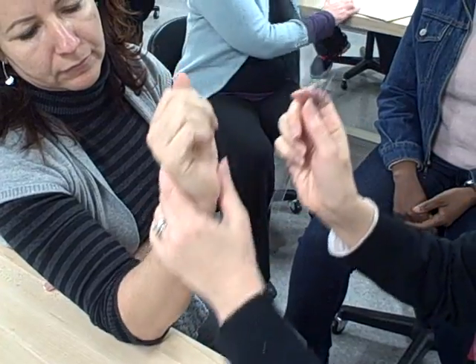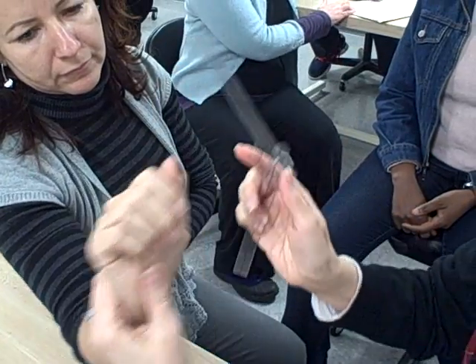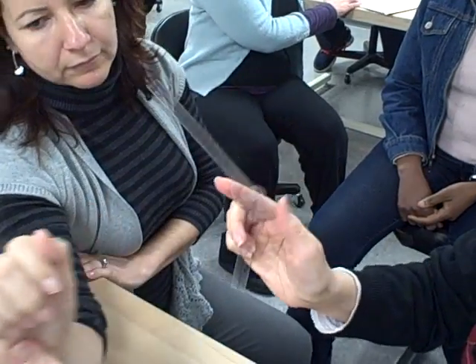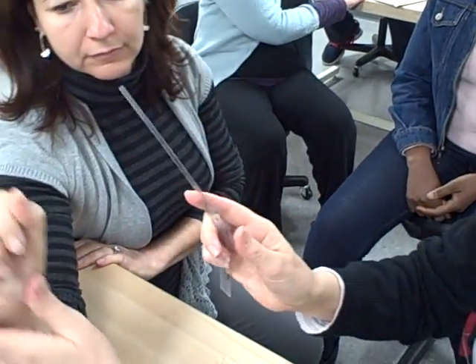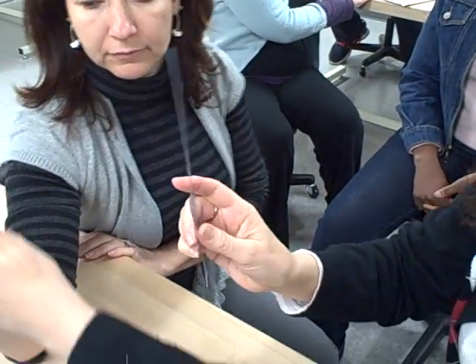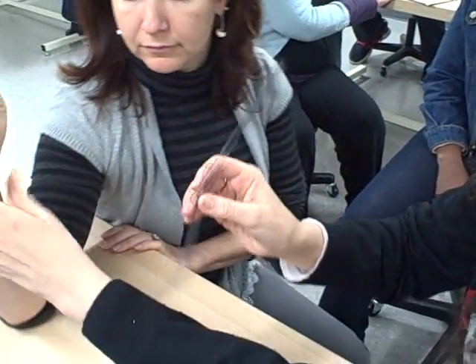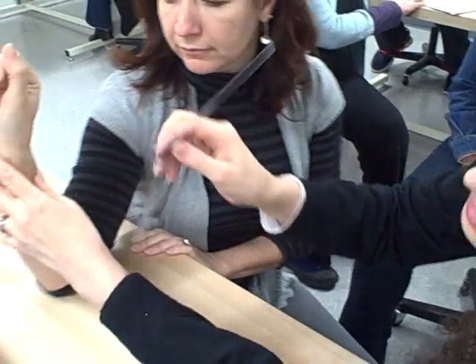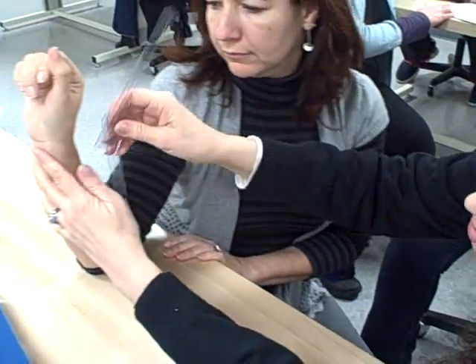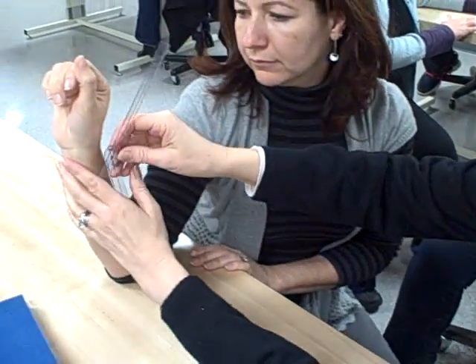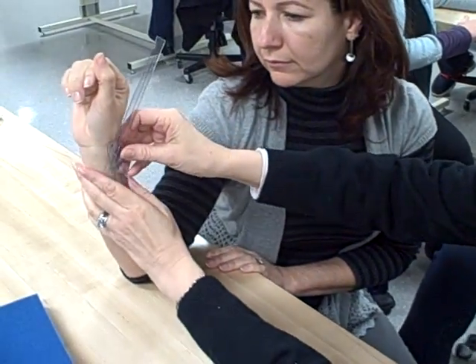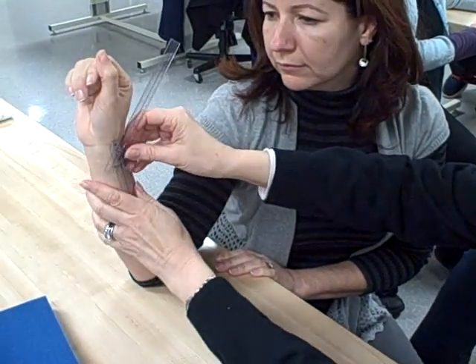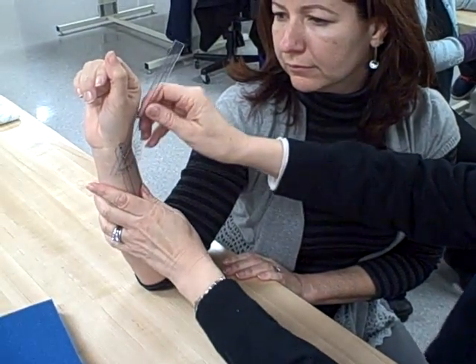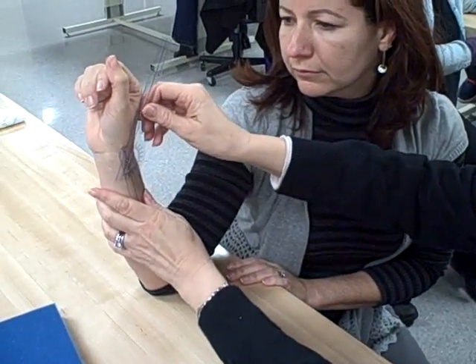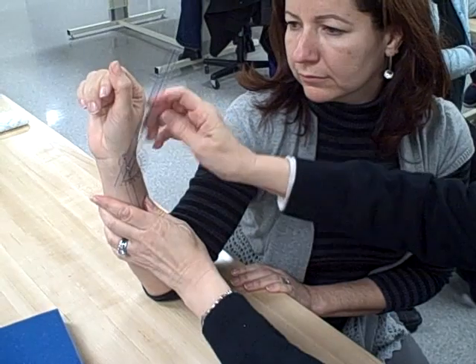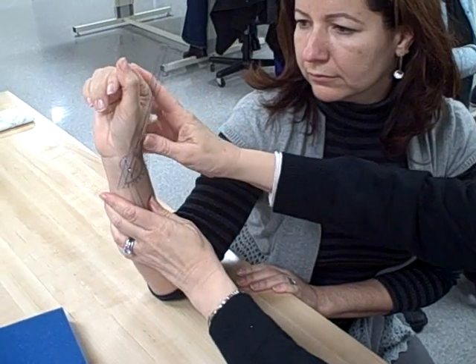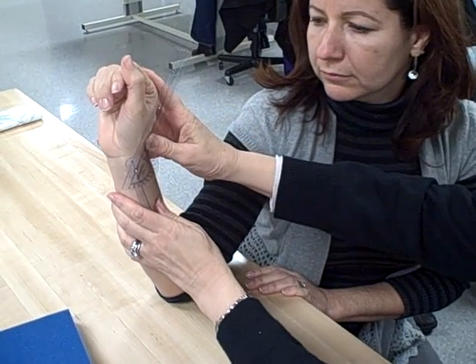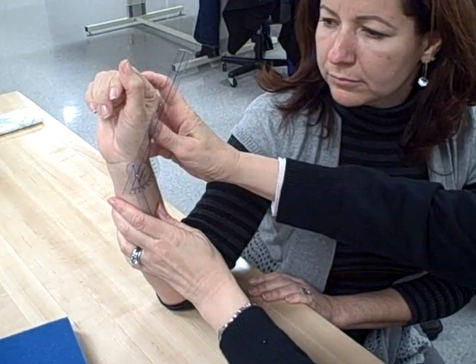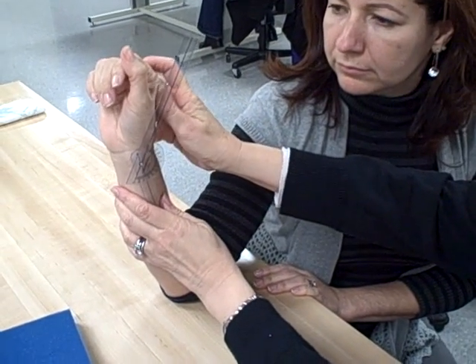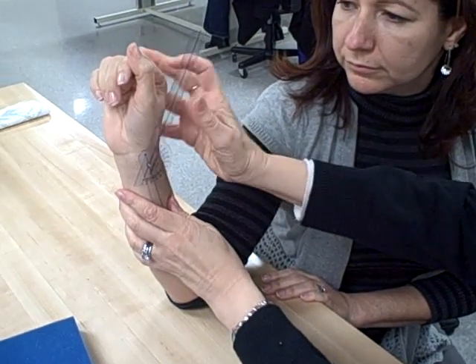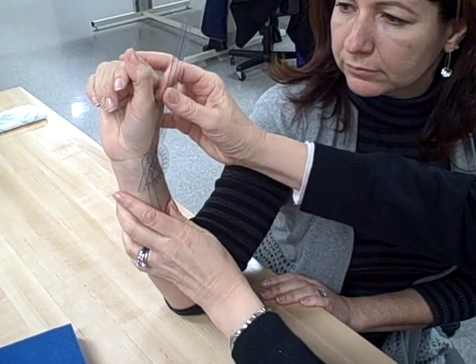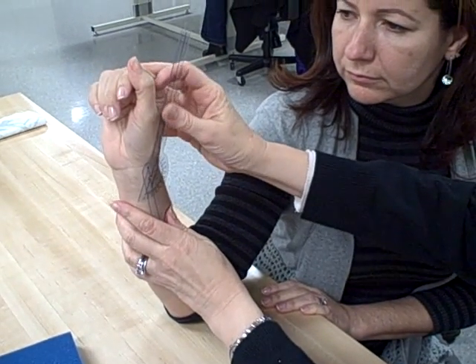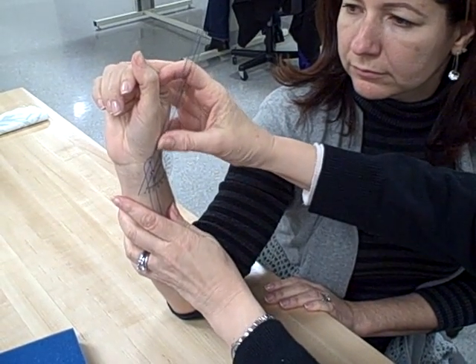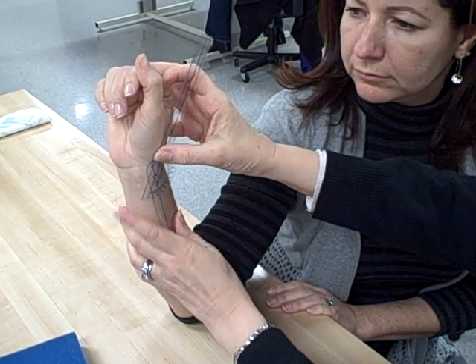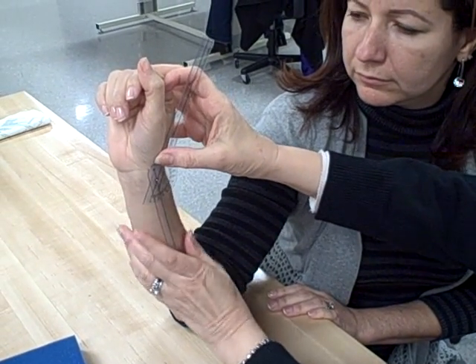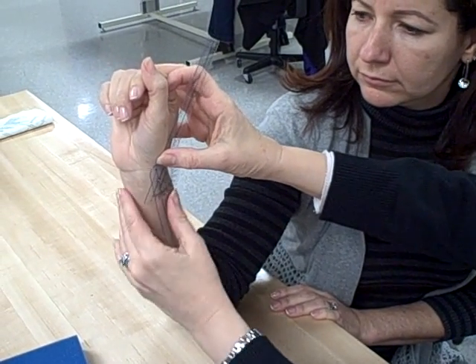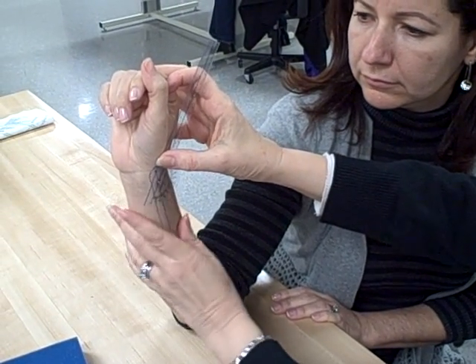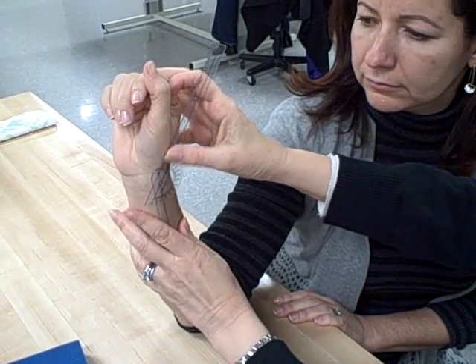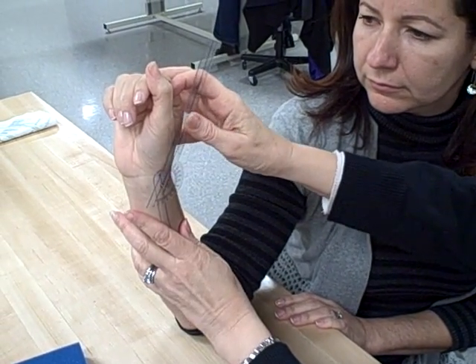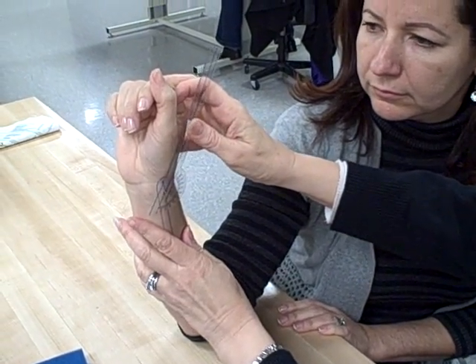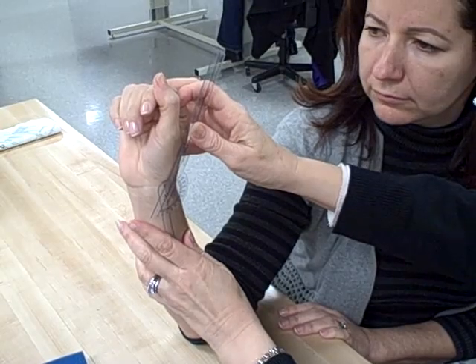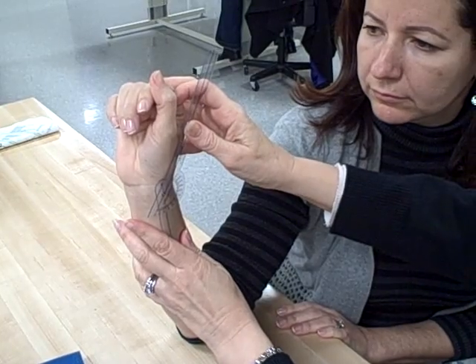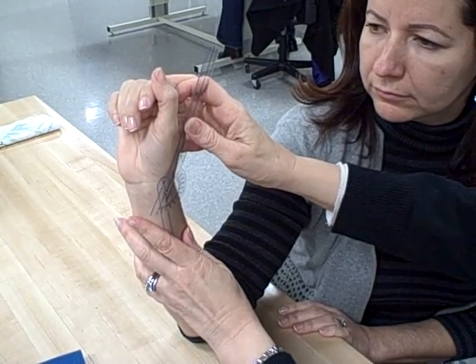Or we can line it up with the second metacarpal, where I'm going to feel exactly where it is, and use the radius and the second metacarpal.